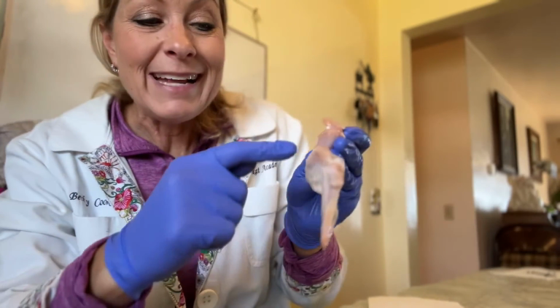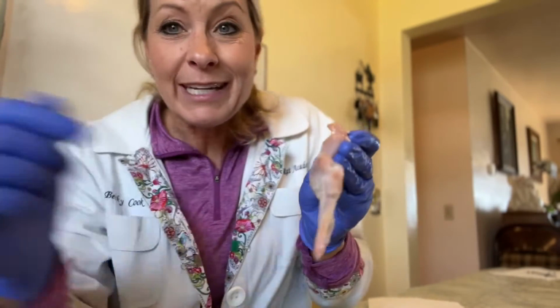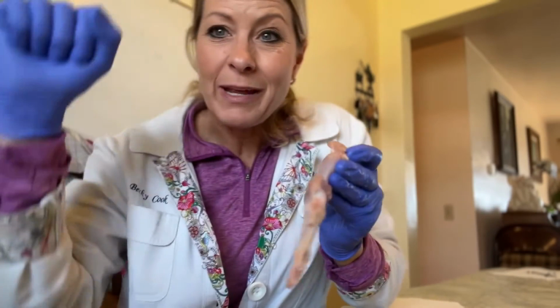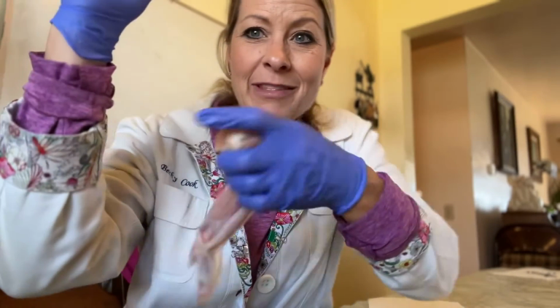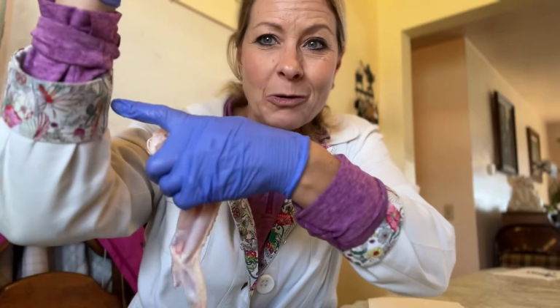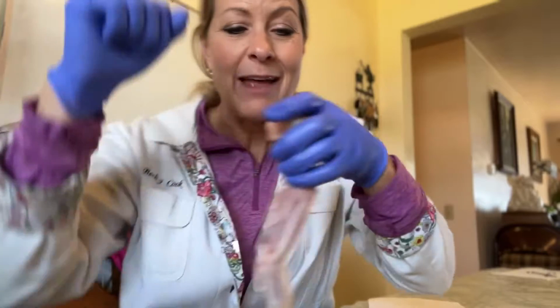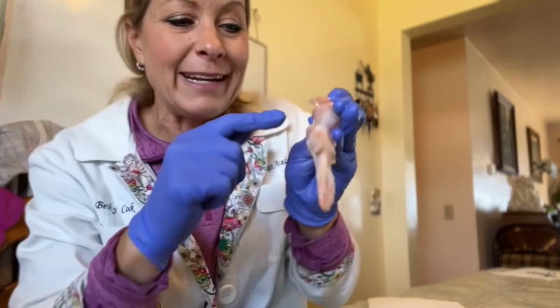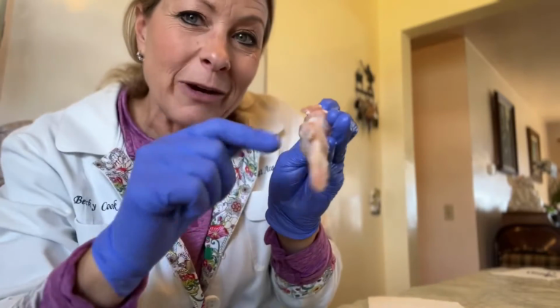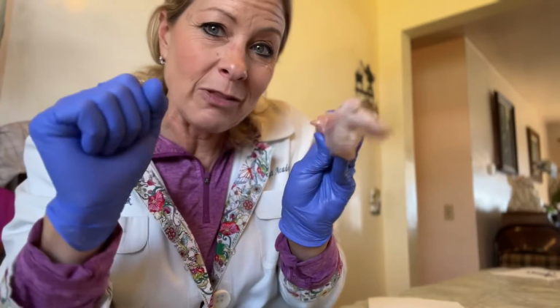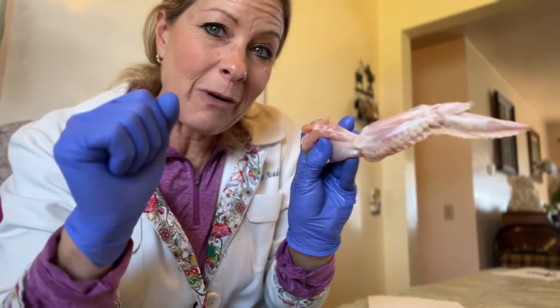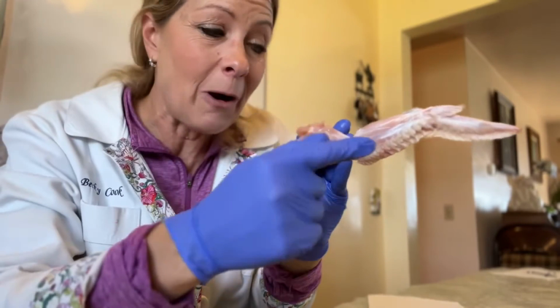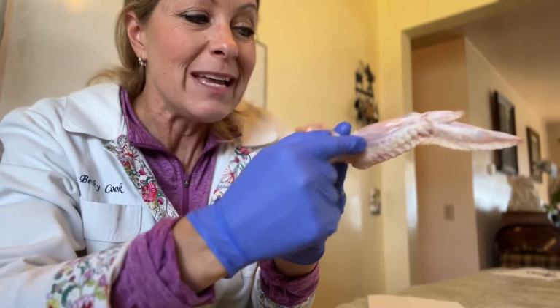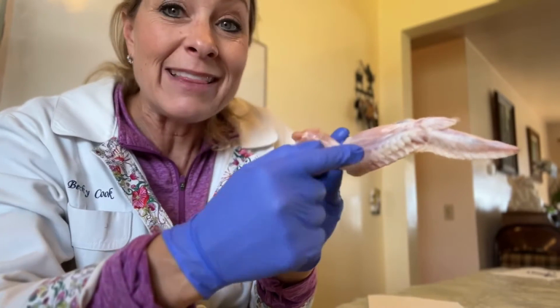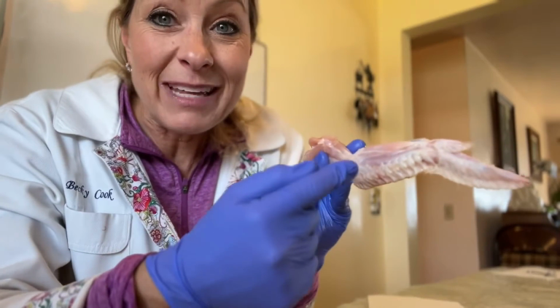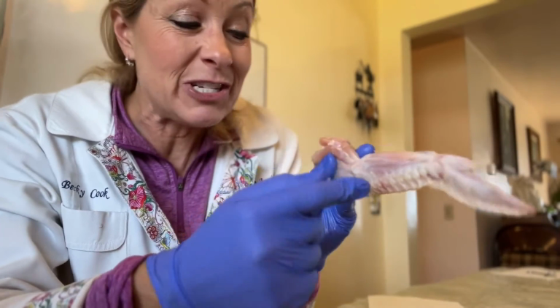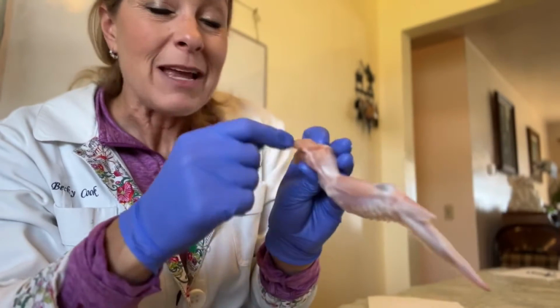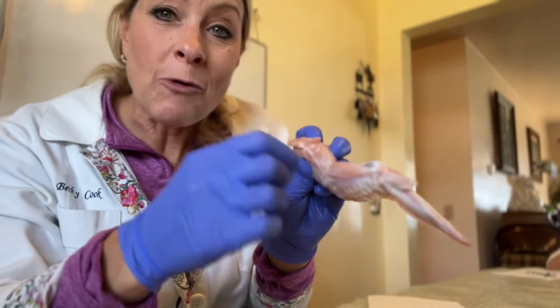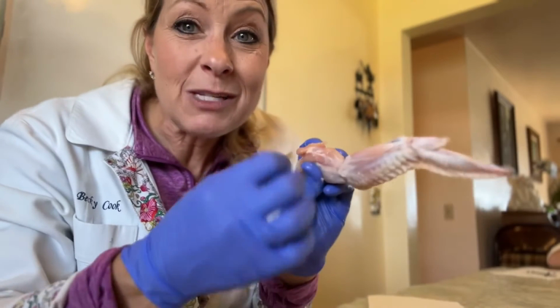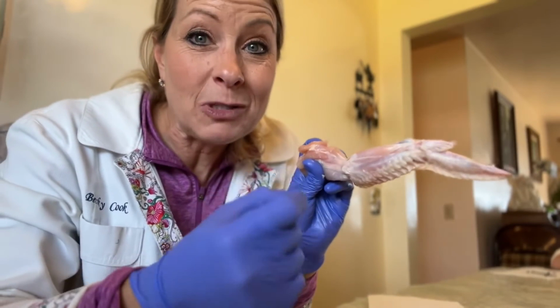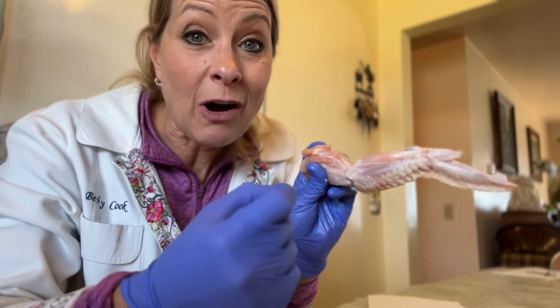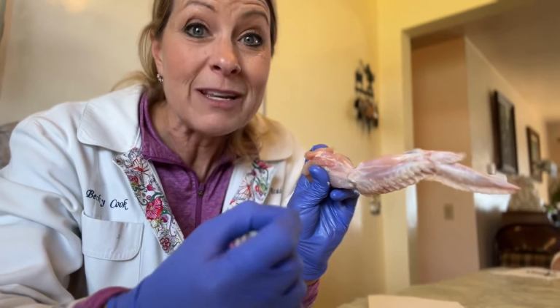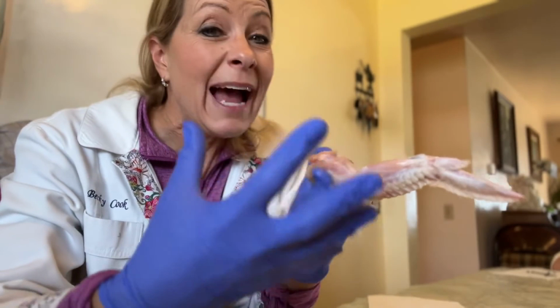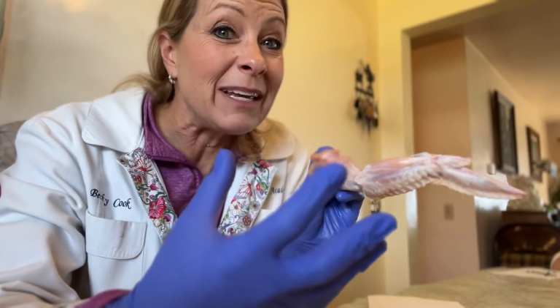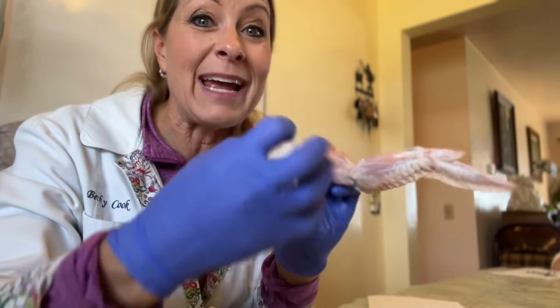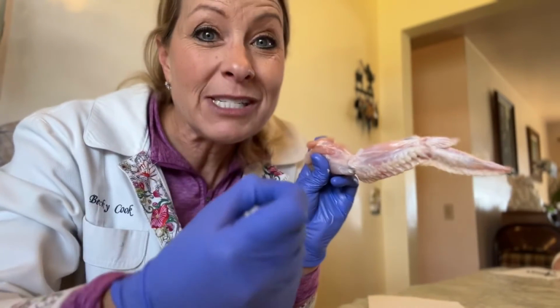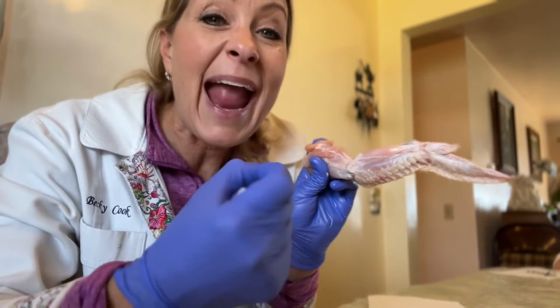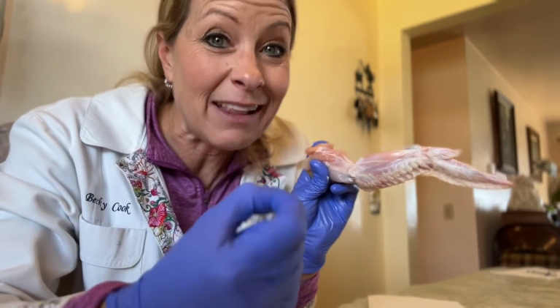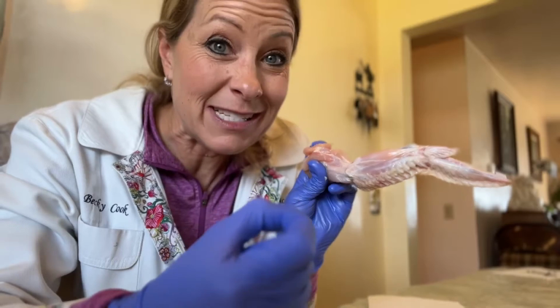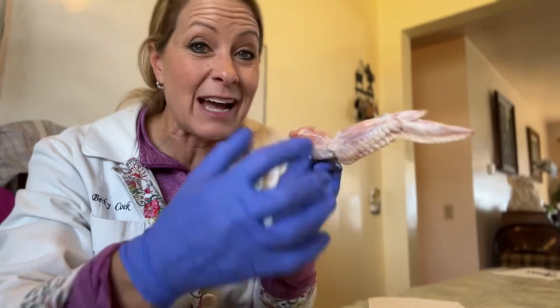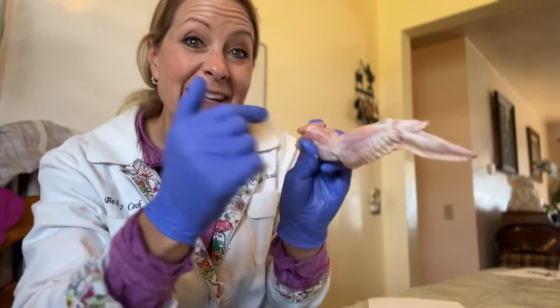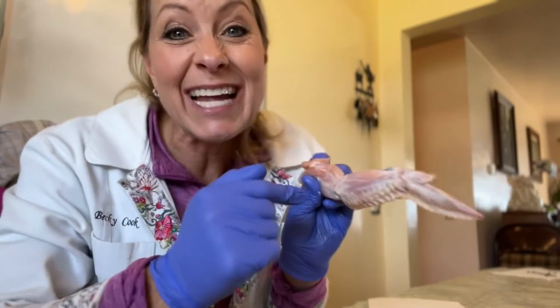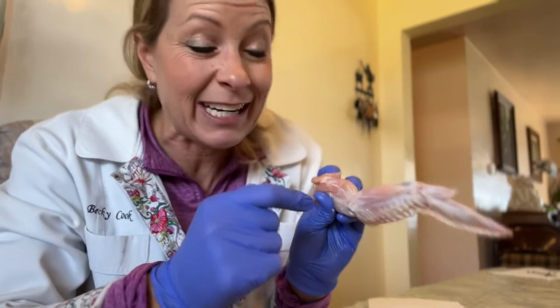And down here, we have the ulna and the radius on the lower part of our arm, and the same thing is for the chicken. But for us to be able to move our arms, we have something called a muscular and a skeletal system inside of our bodies, just like the chicken has.